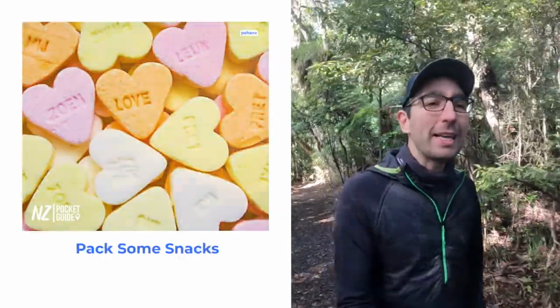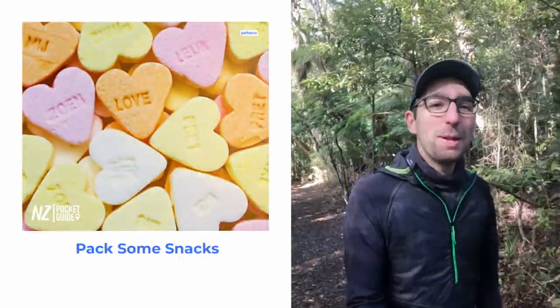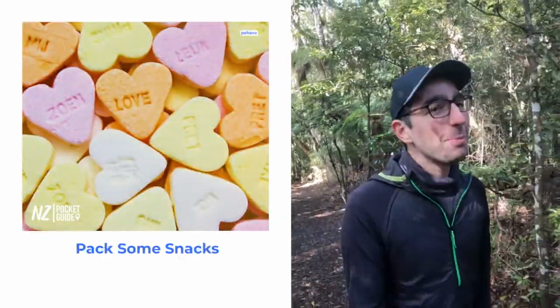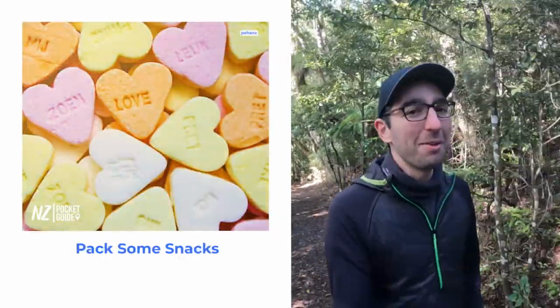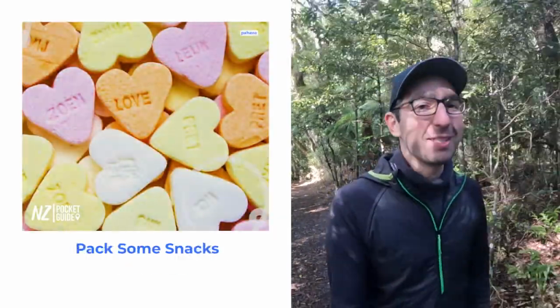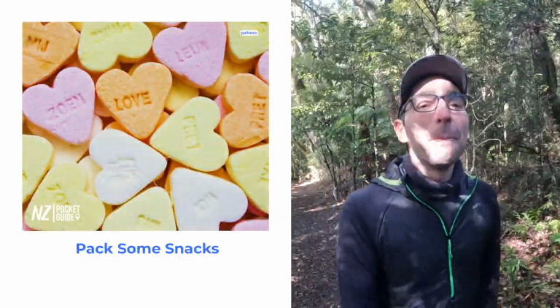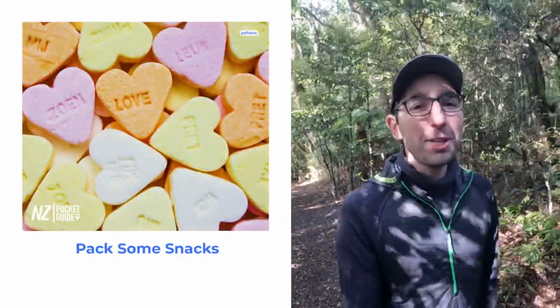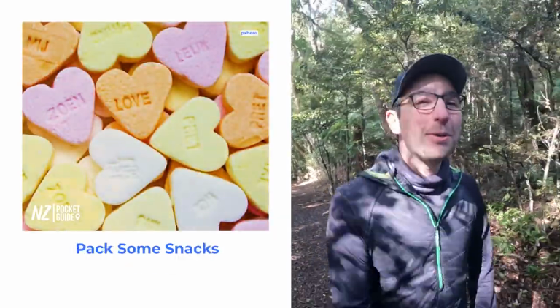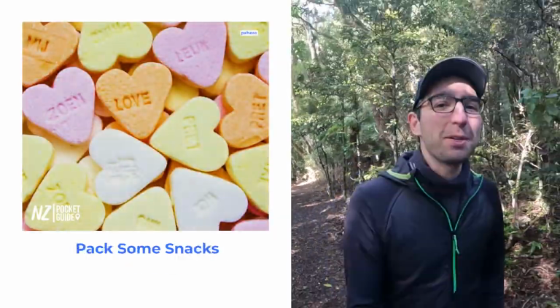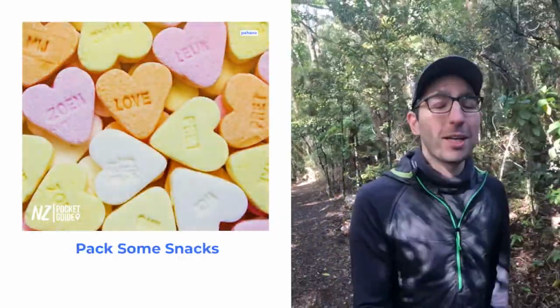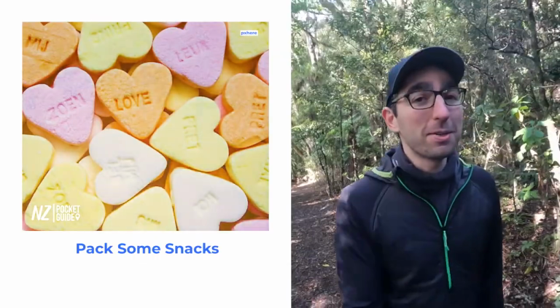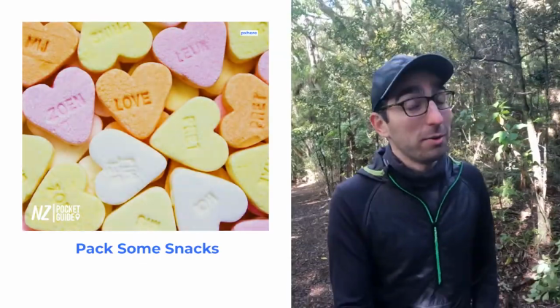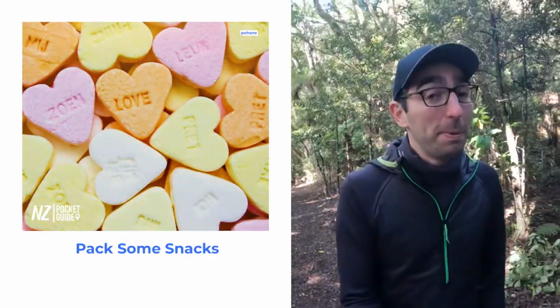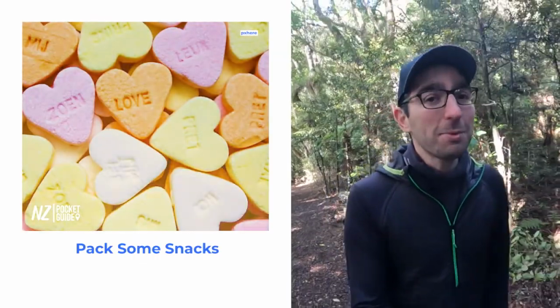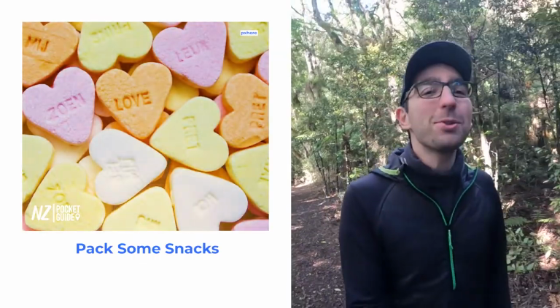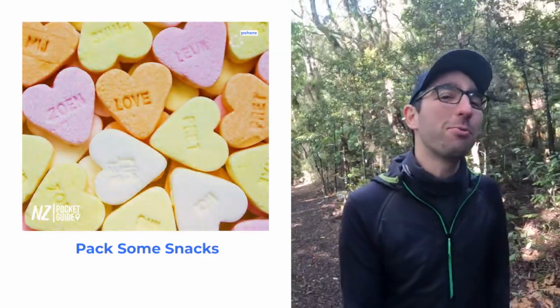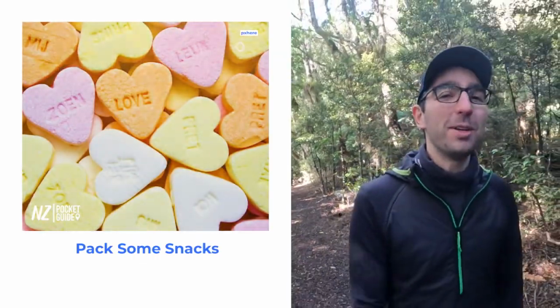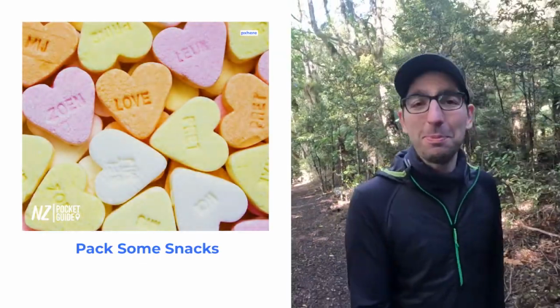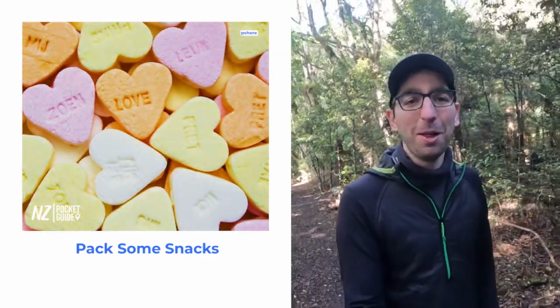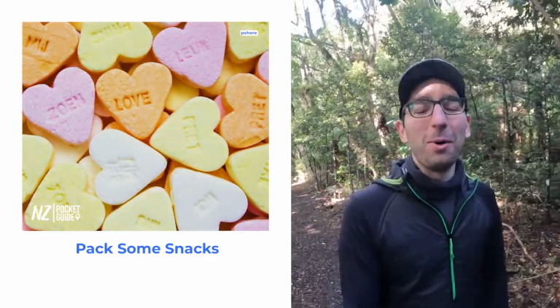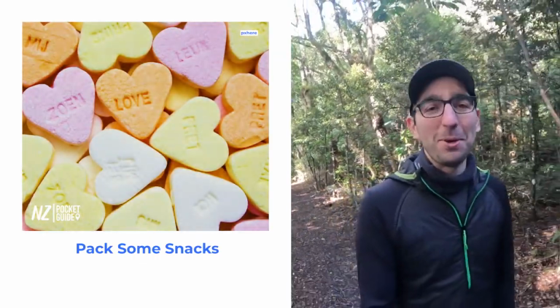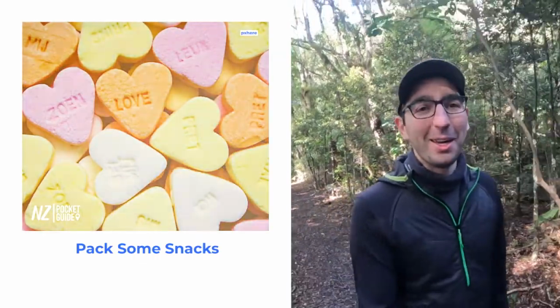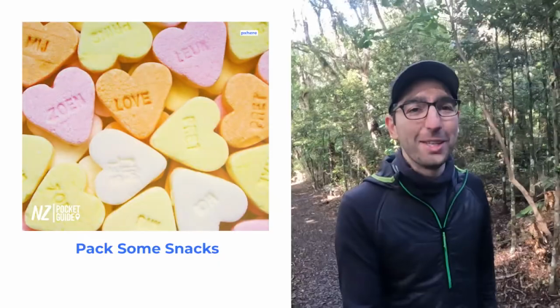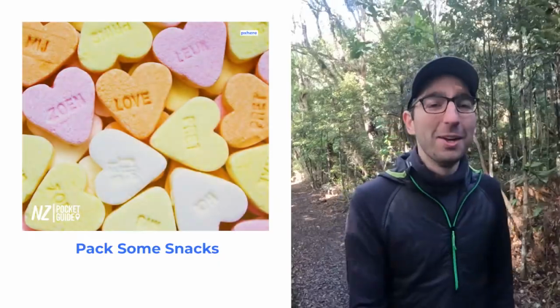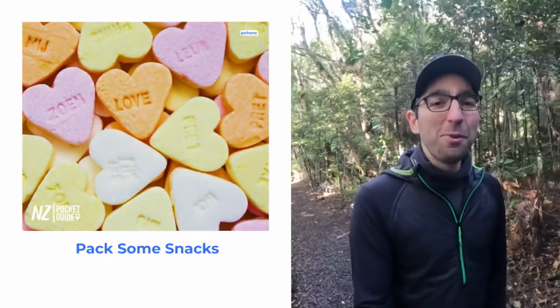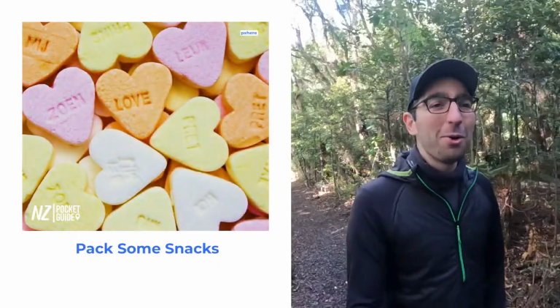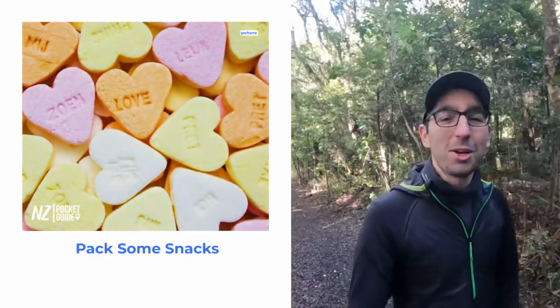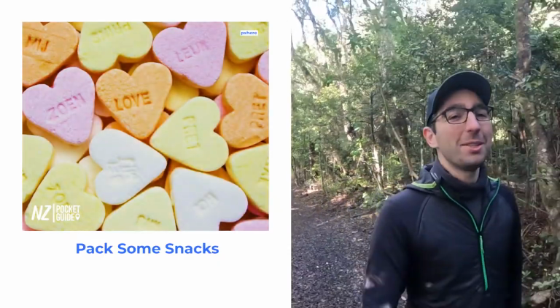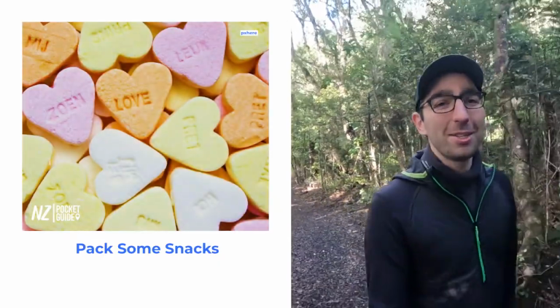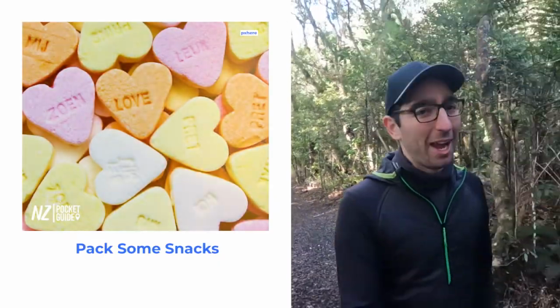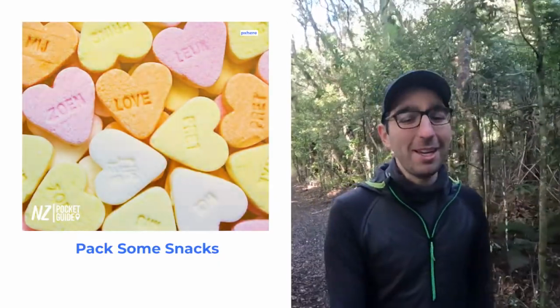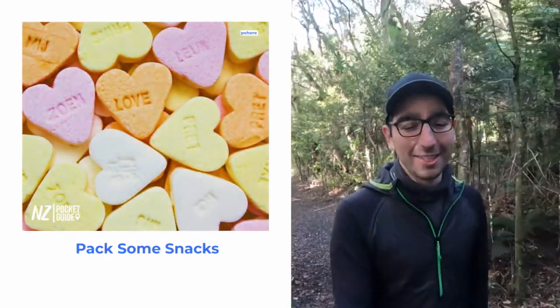Next up, let's talk about making friends. Make sure that you pack yourself some snacks, because you'll get peckish but it's also a great way to meet people when on a bus tour in New Zealand. Food is always a common denominator and everybody likes it.